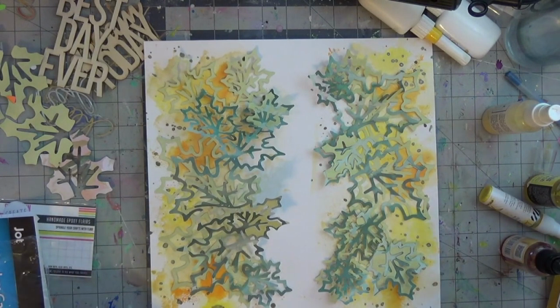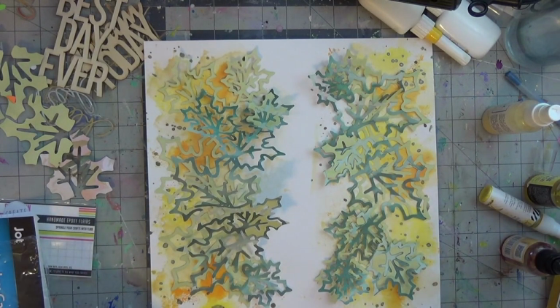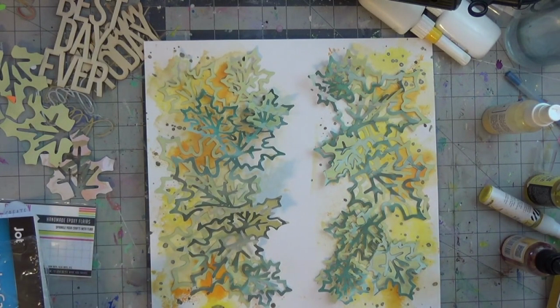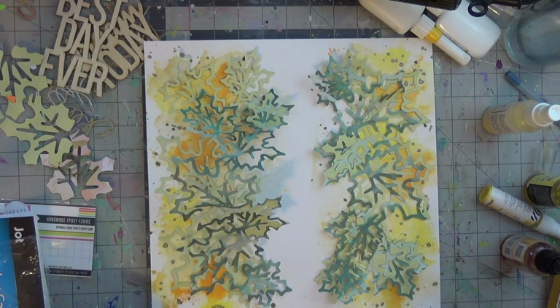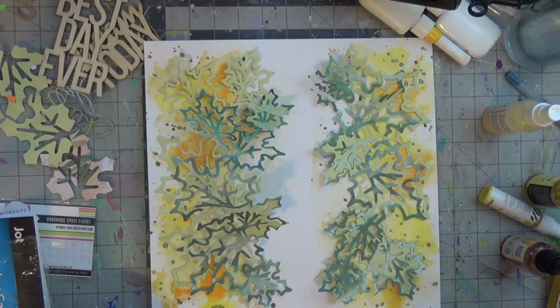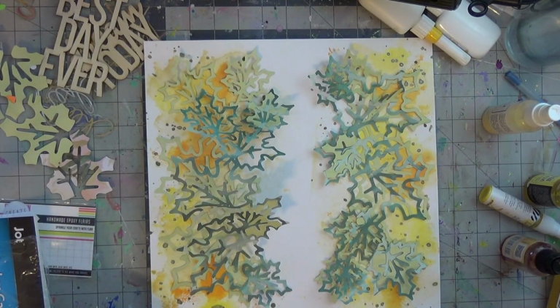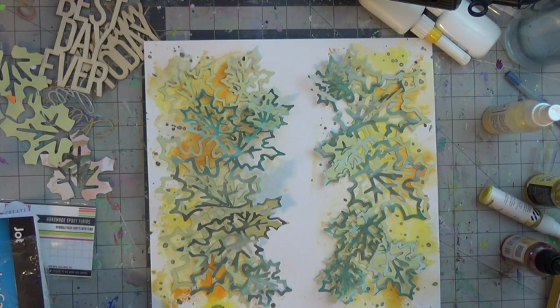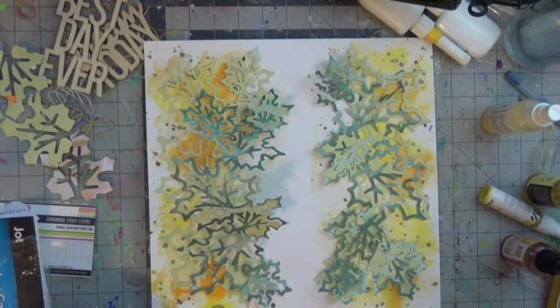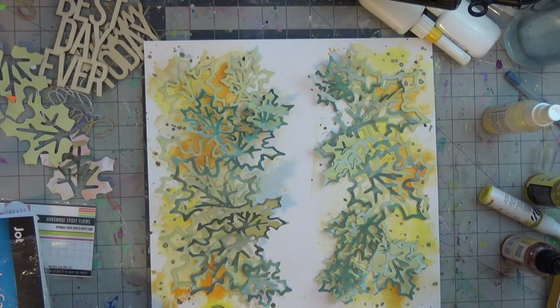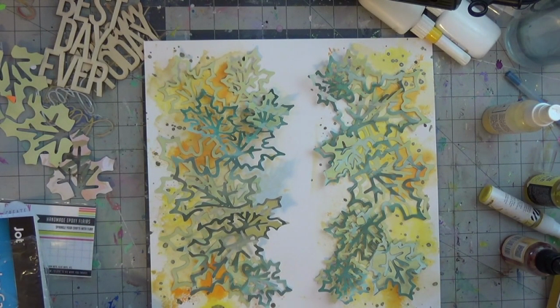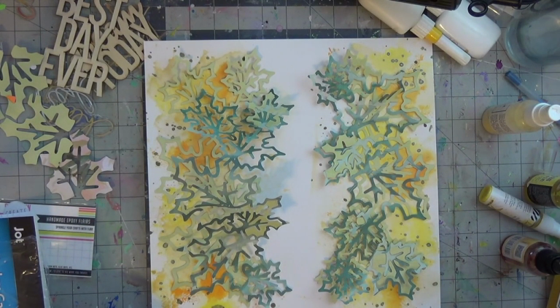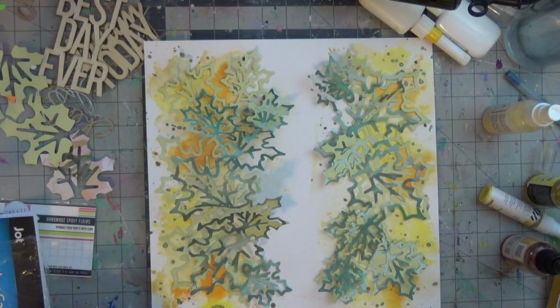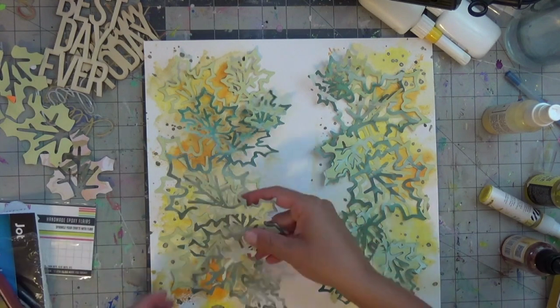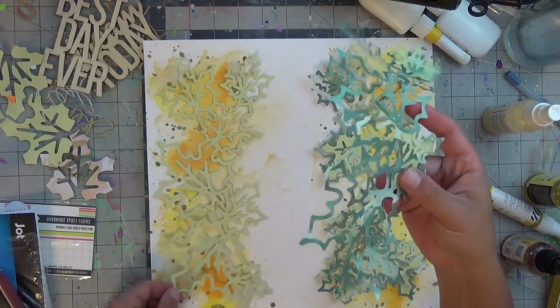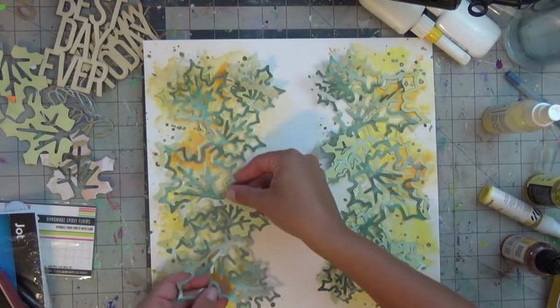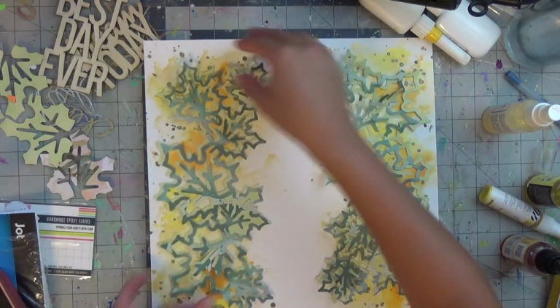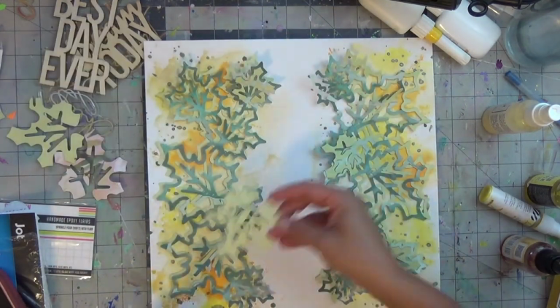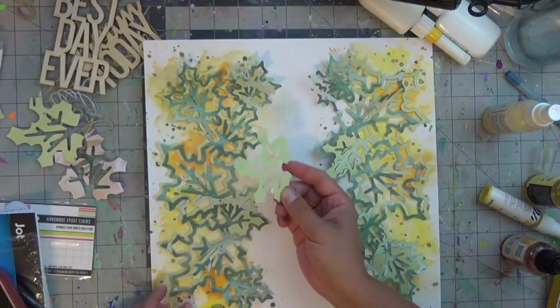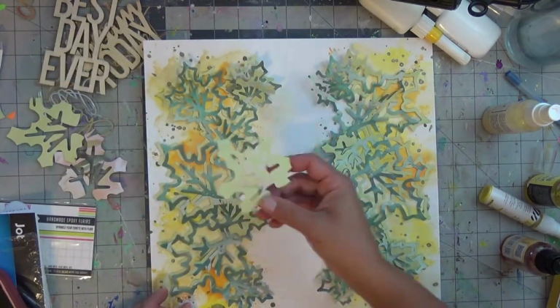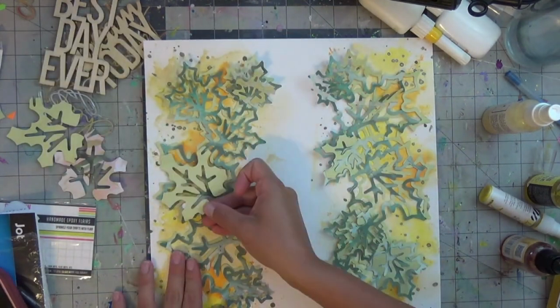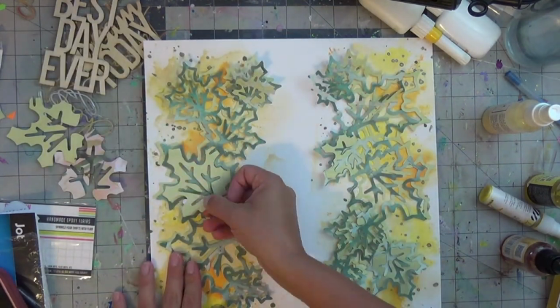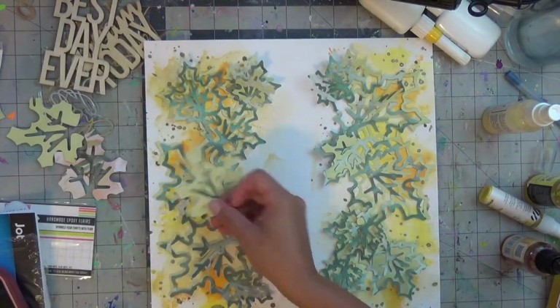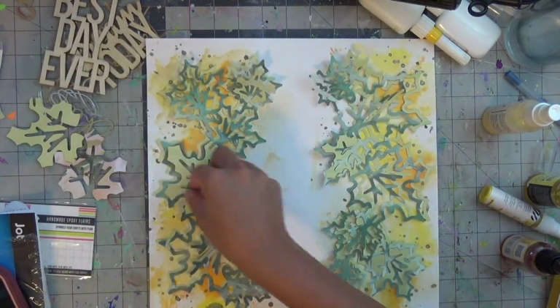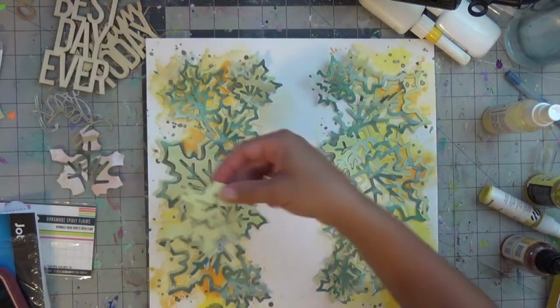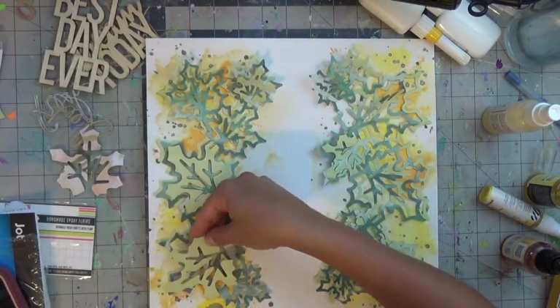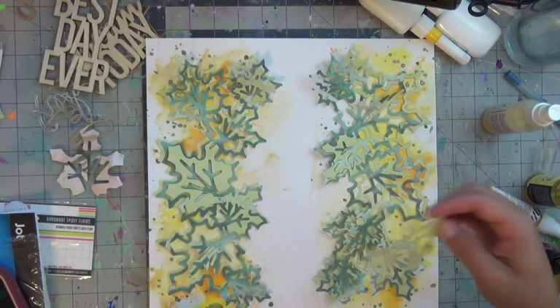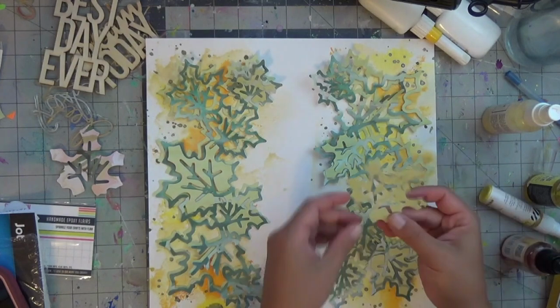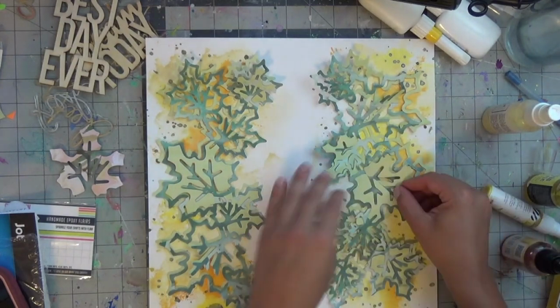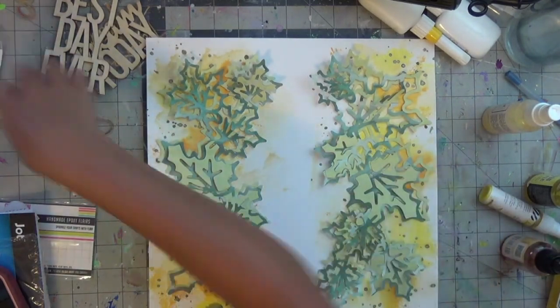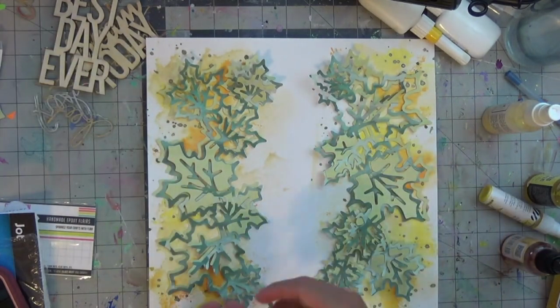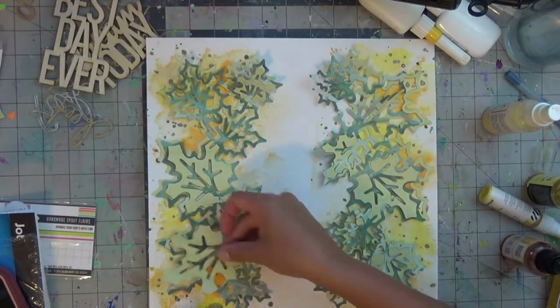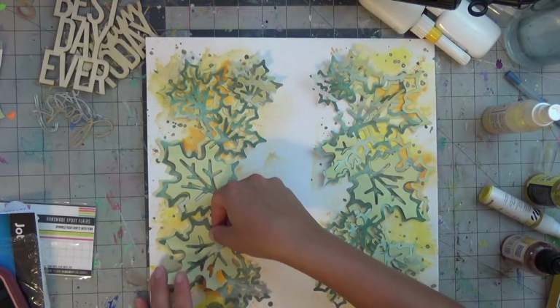I am doubling up the cut file on the left and right side like bookends for this layout, and I love the bushel of leaves. I live in South Florida so we don't have a true fall season, so it was good to kind of play around with photos that I could find.